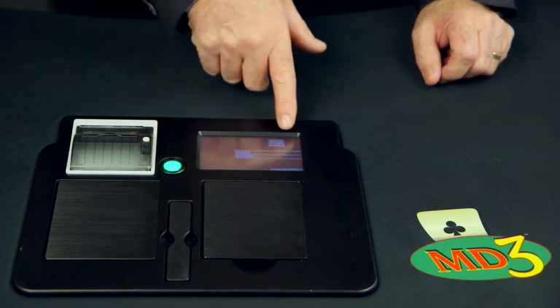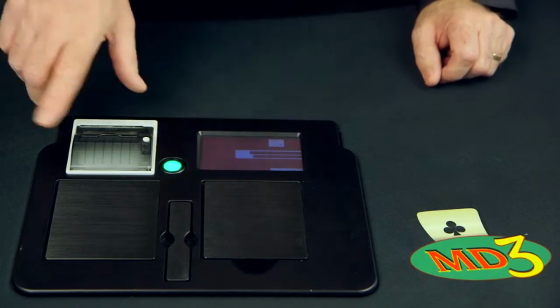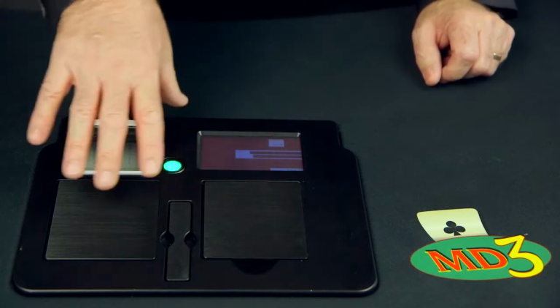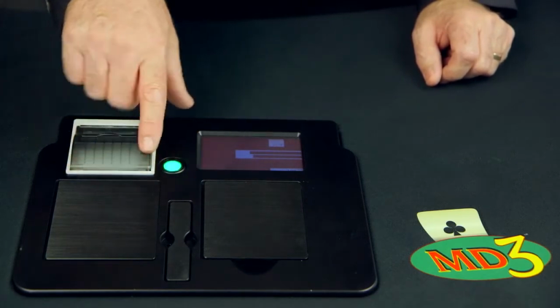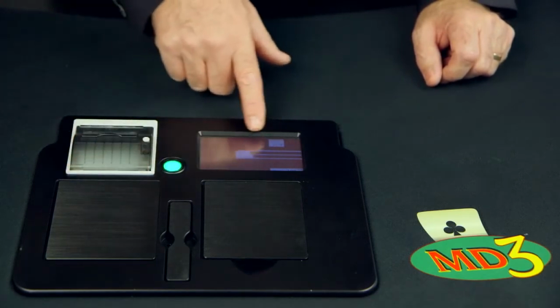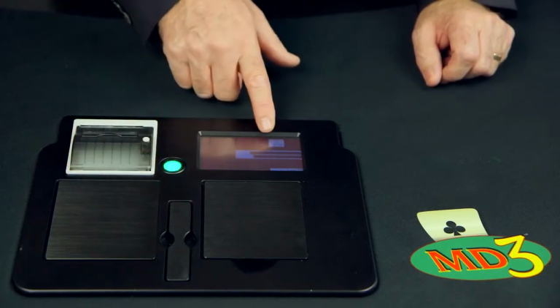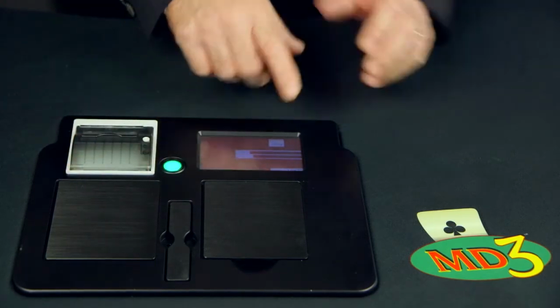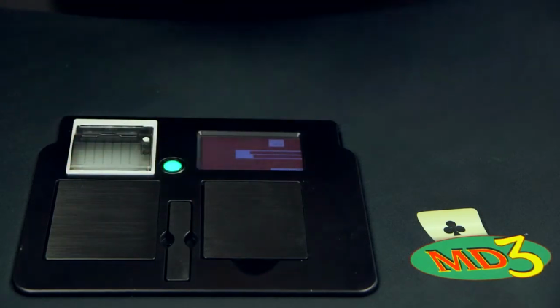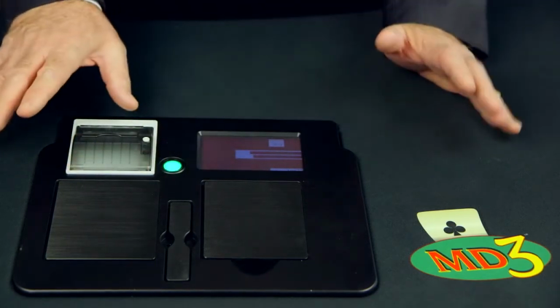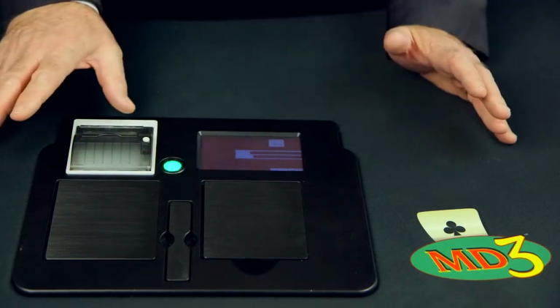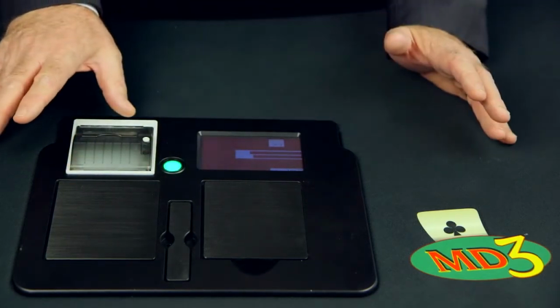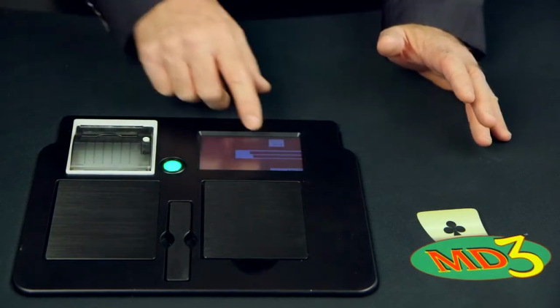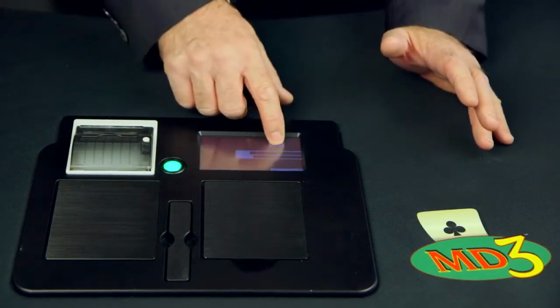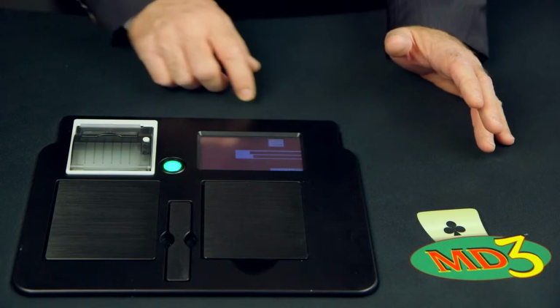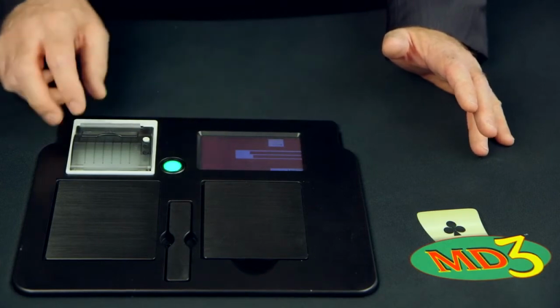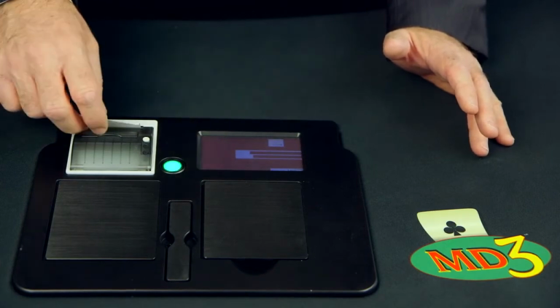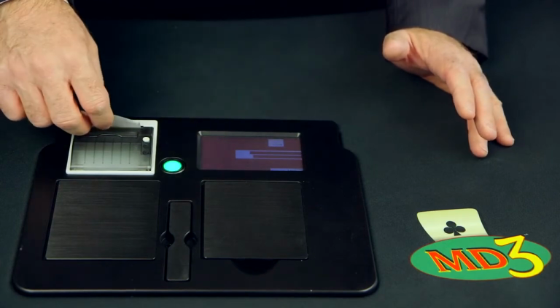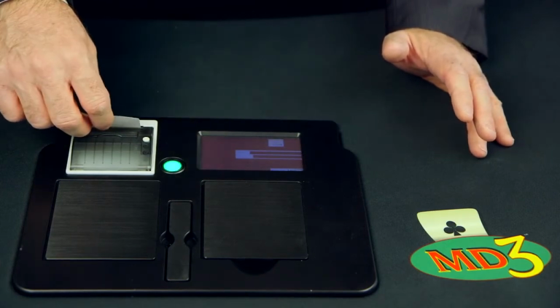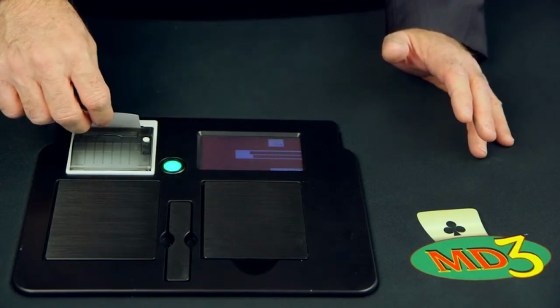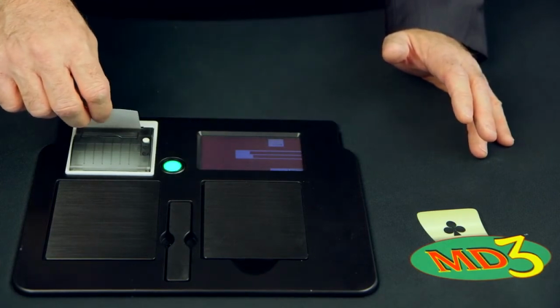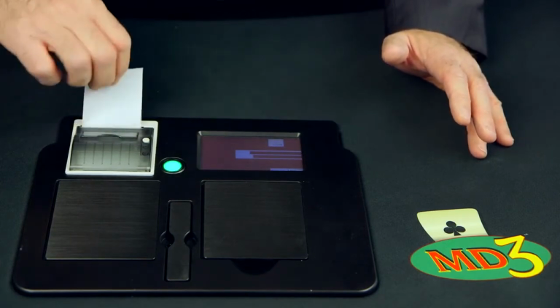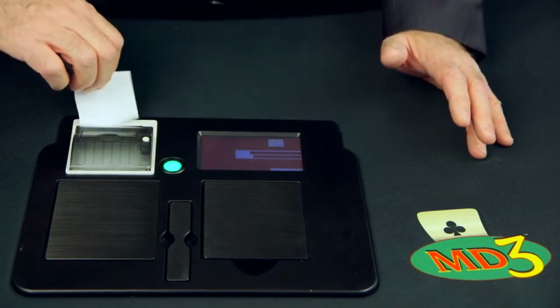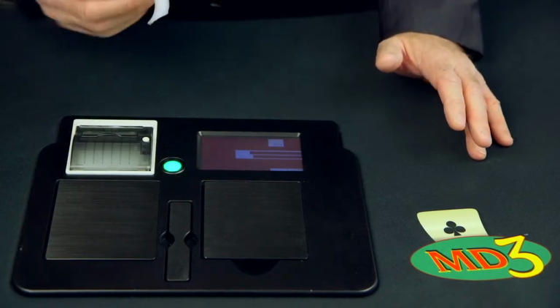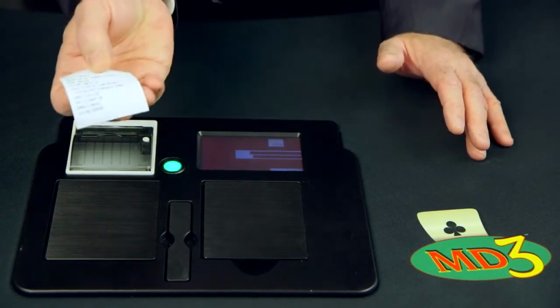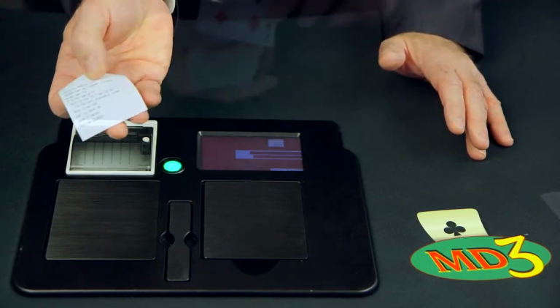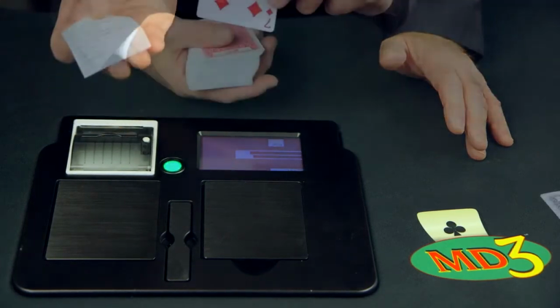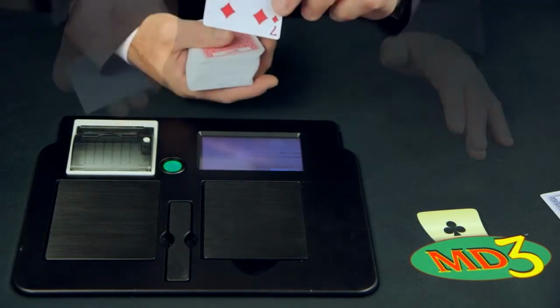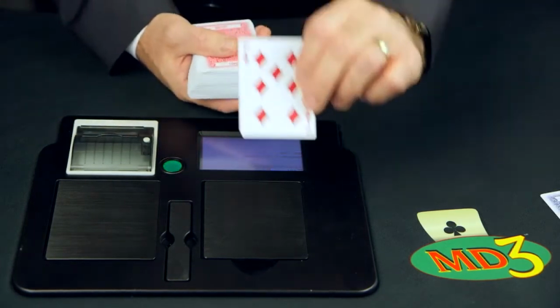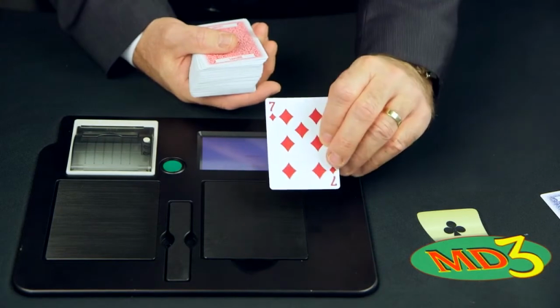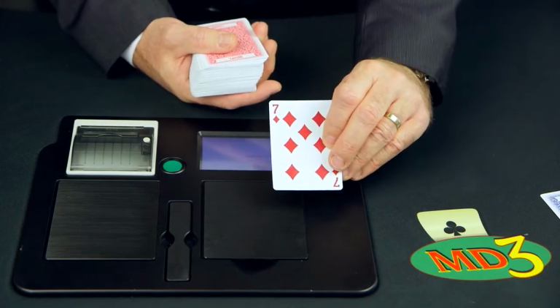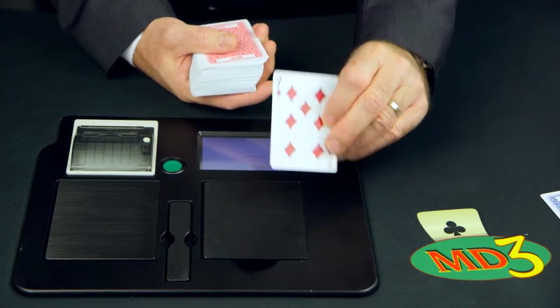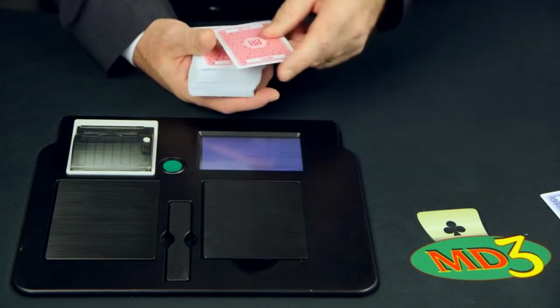The MD3 also features a non-trackable random shuffle, a user-friendly and easy-to-operate user interface, an optional onboard printer, and can handle virtually any playing card type.